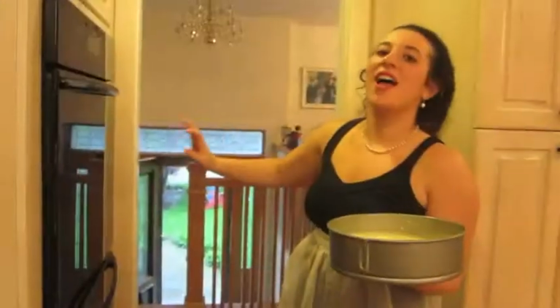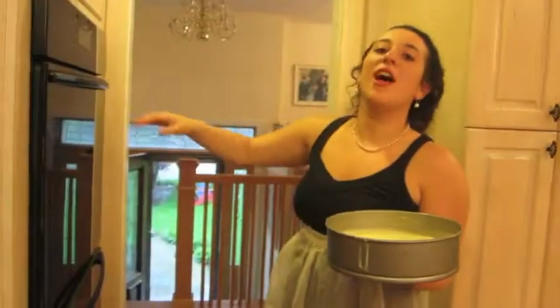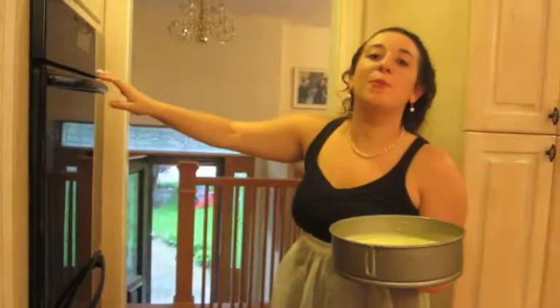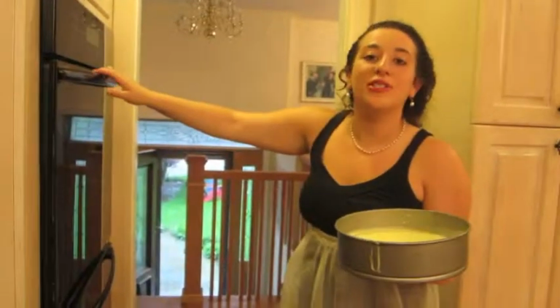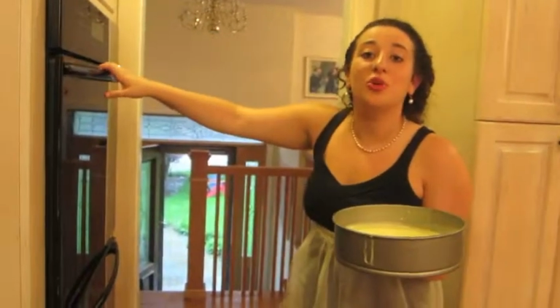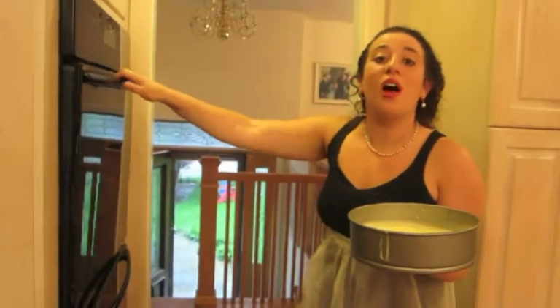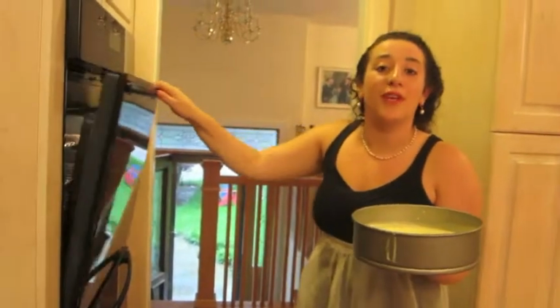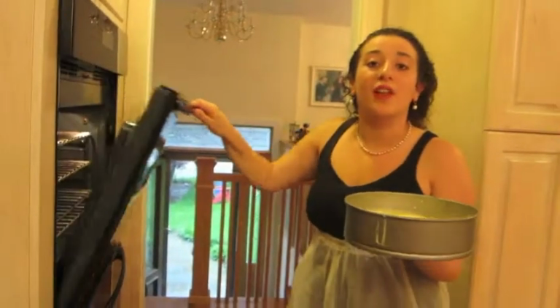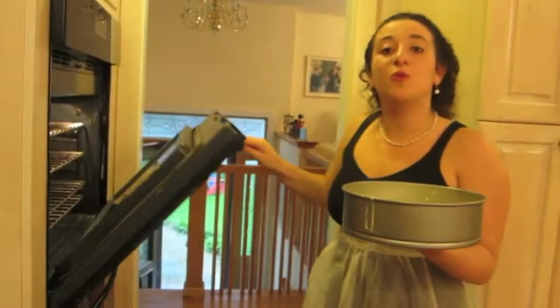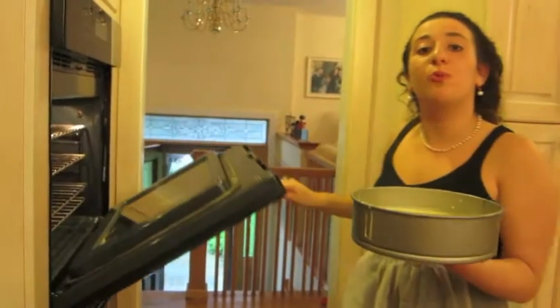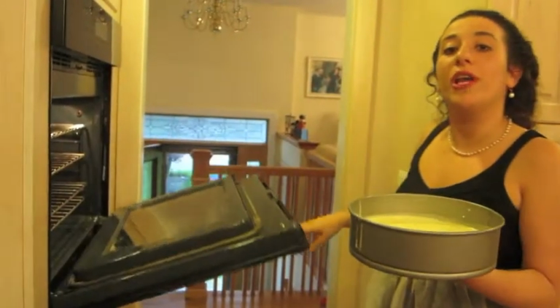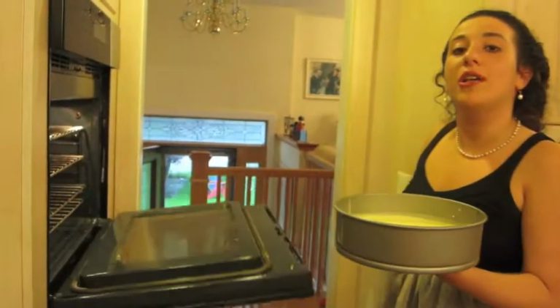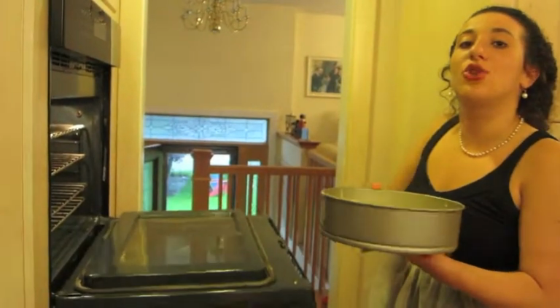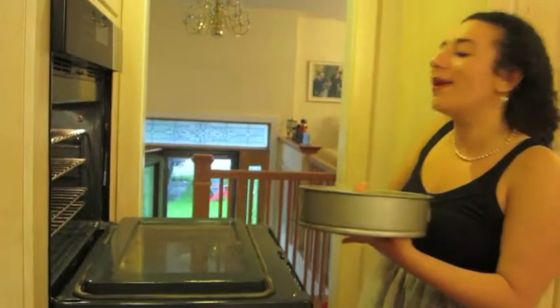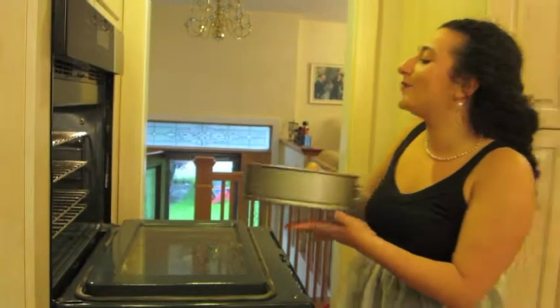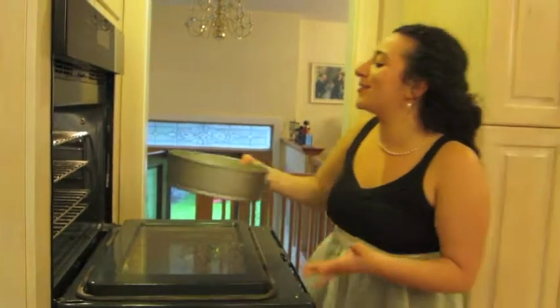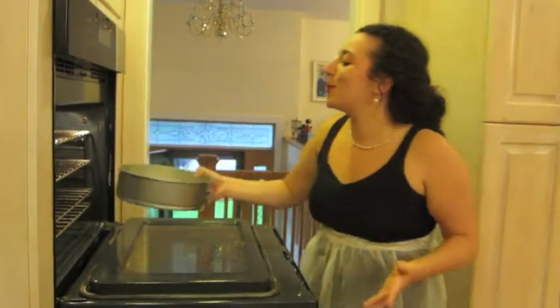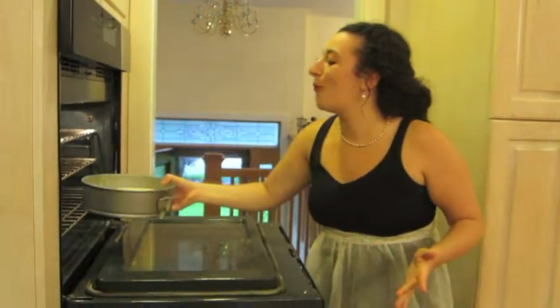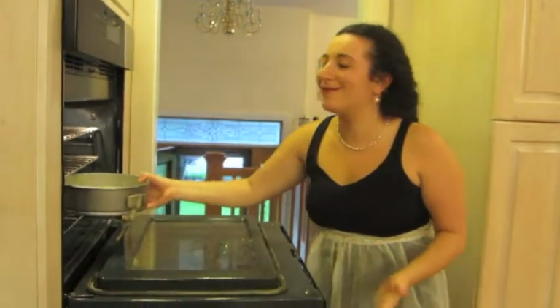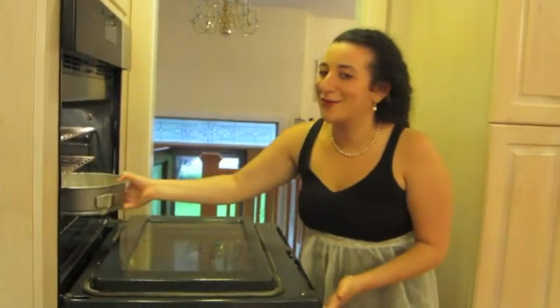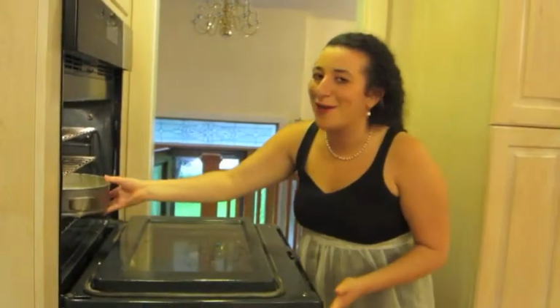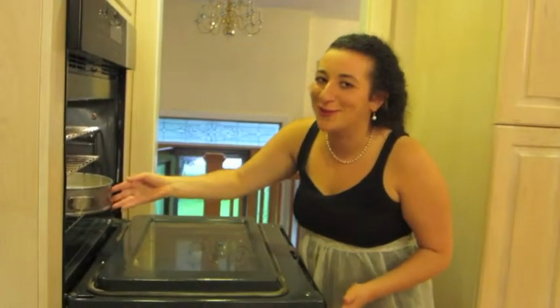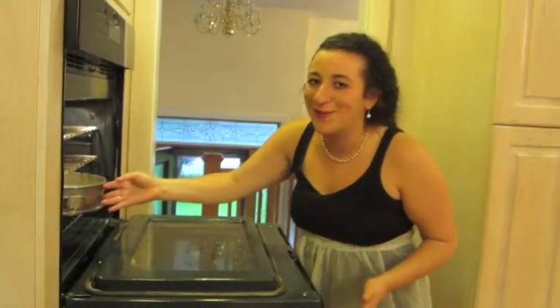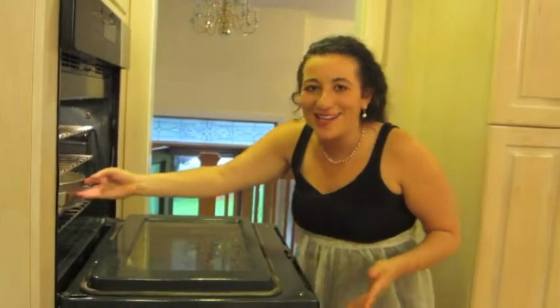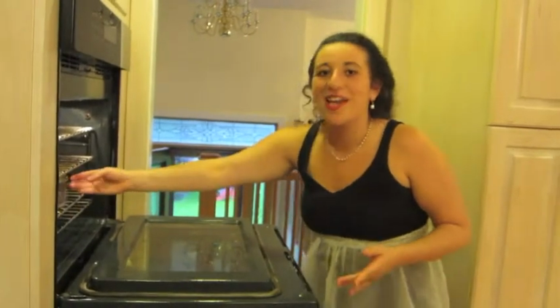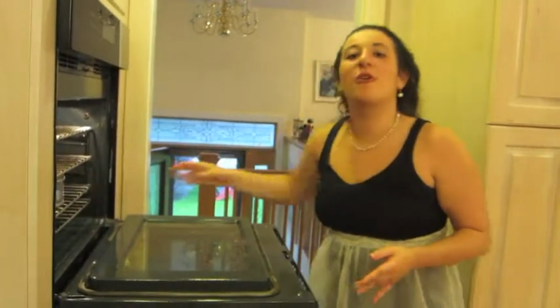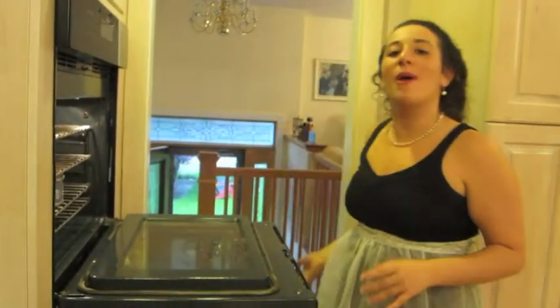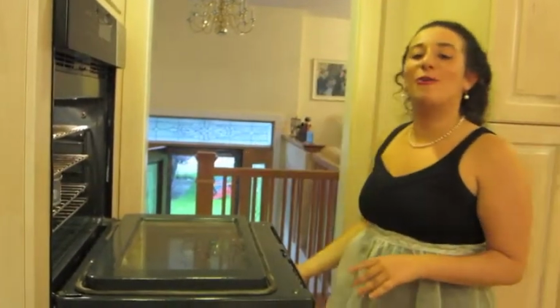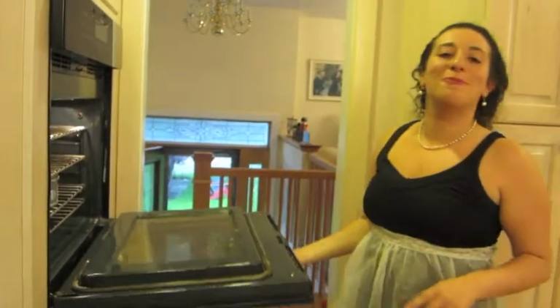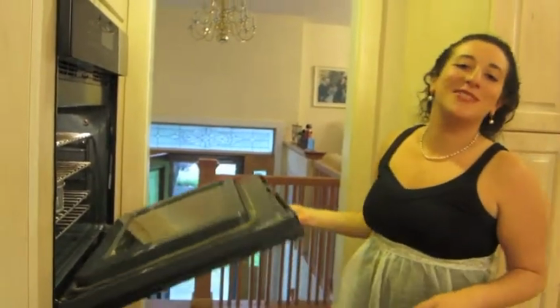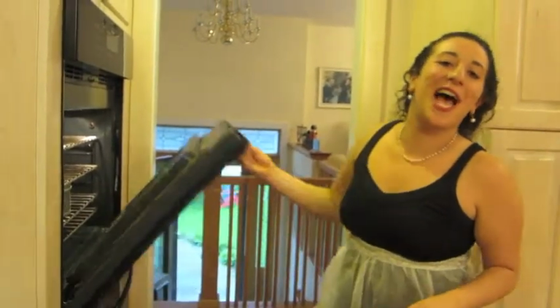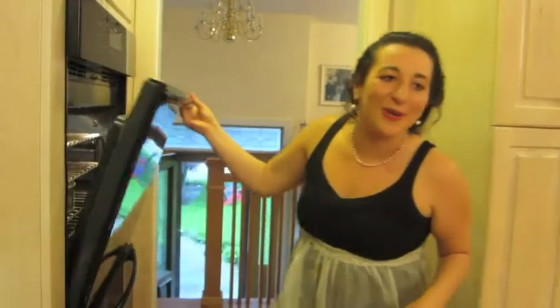And now we put it into an oven that has been preheated to 325 degrees, and we bake for about an hour.